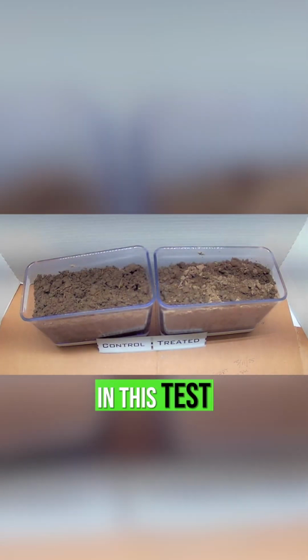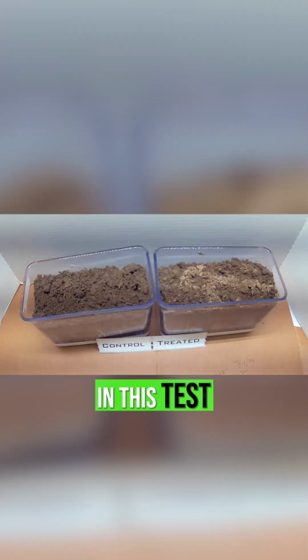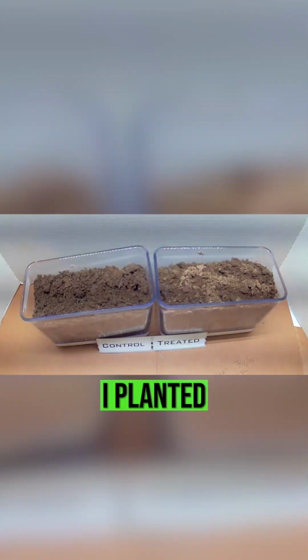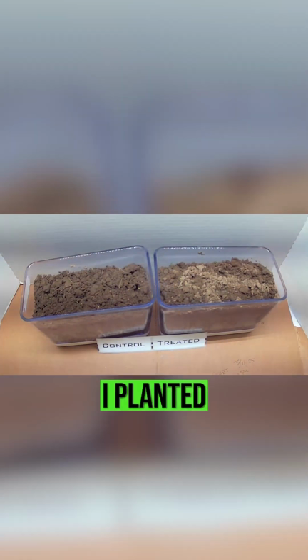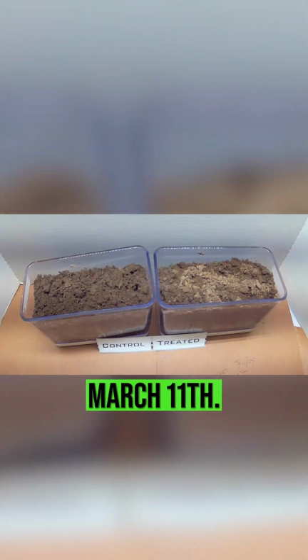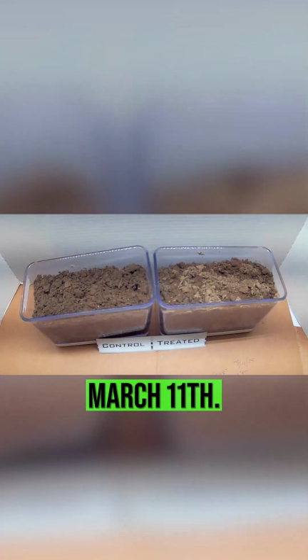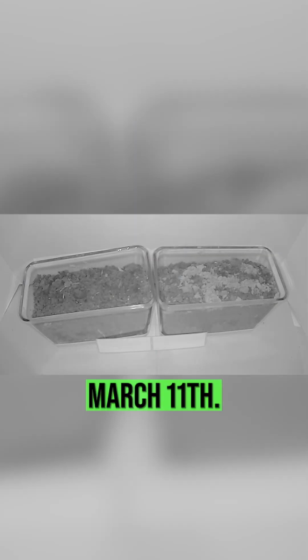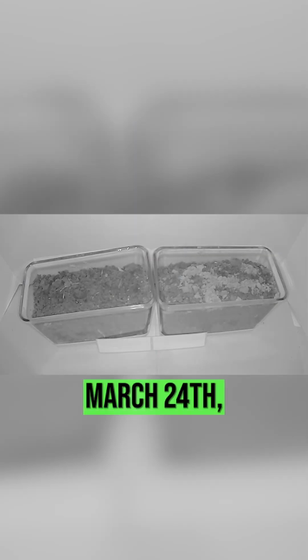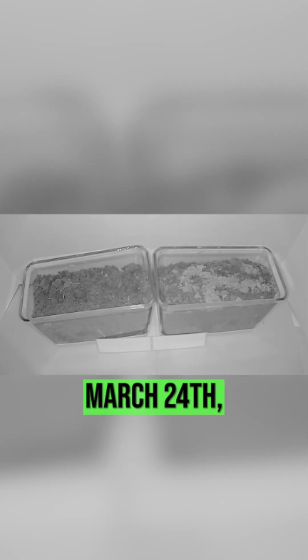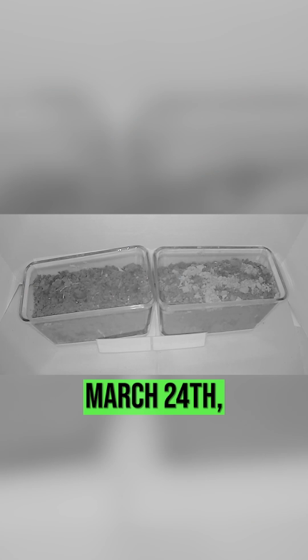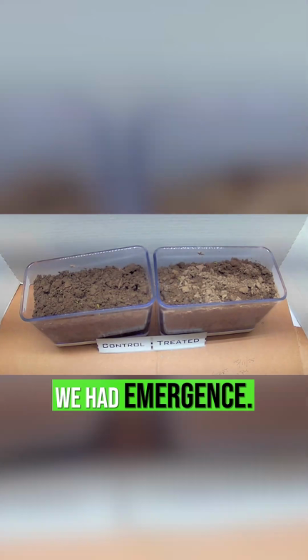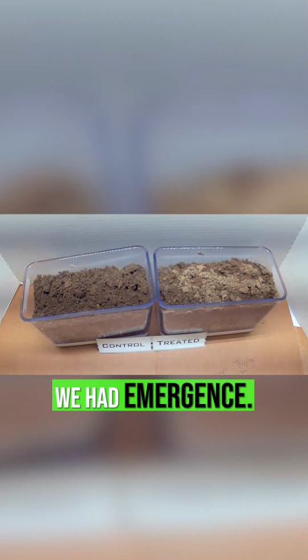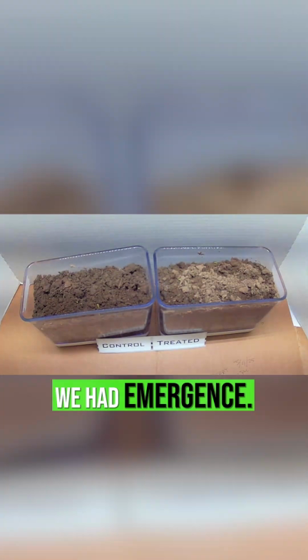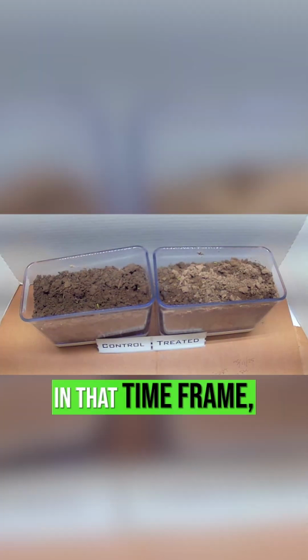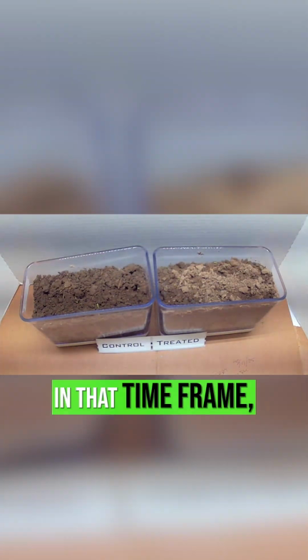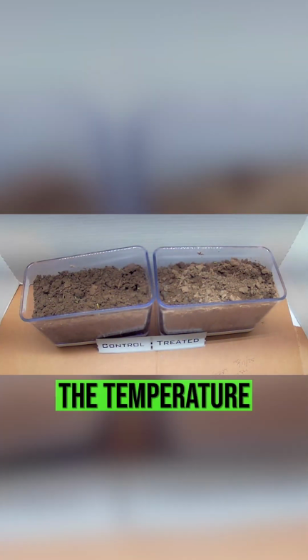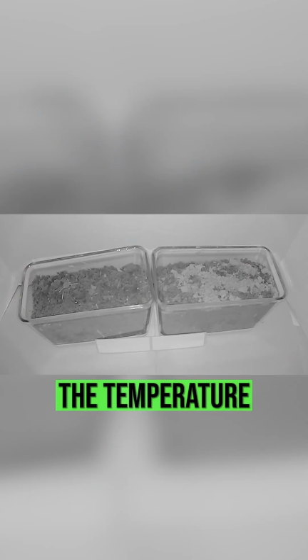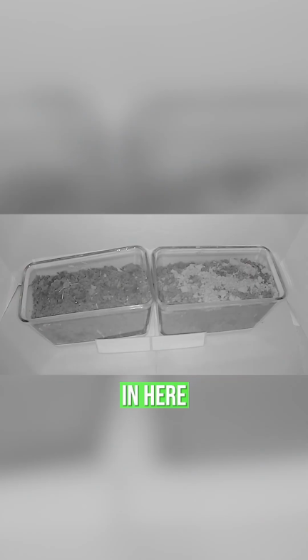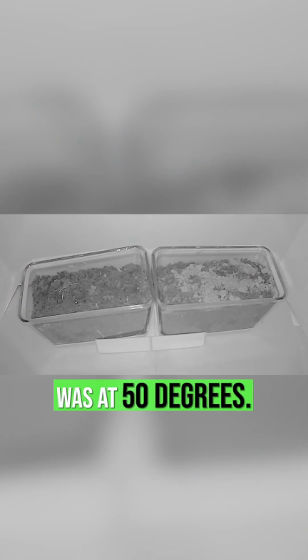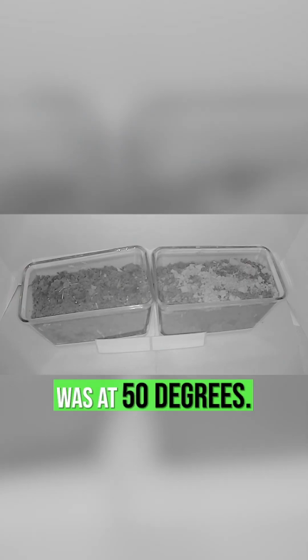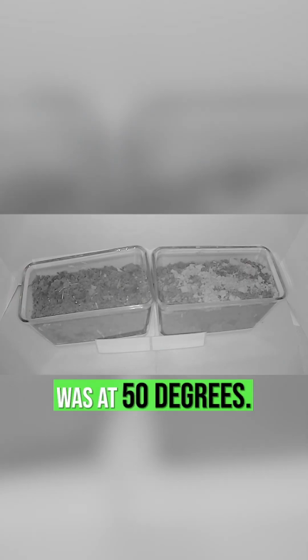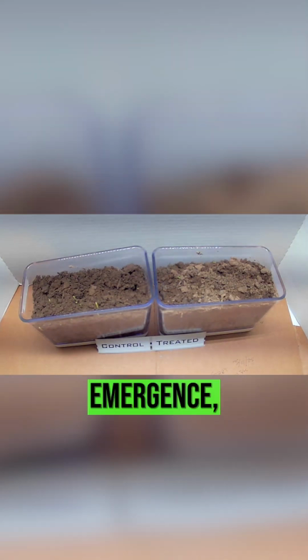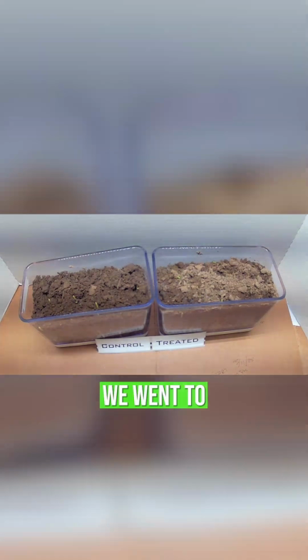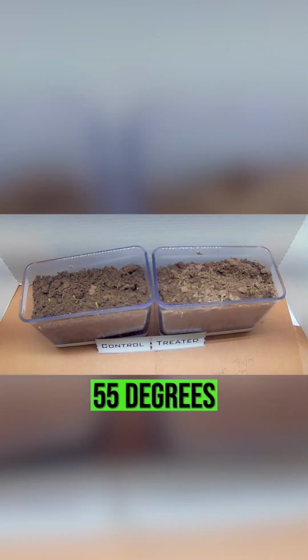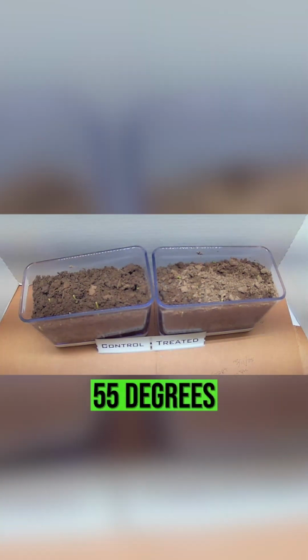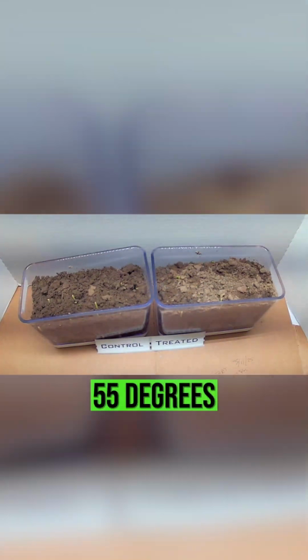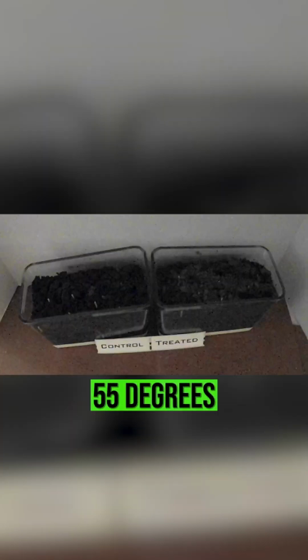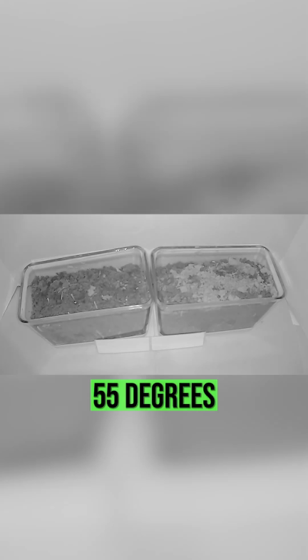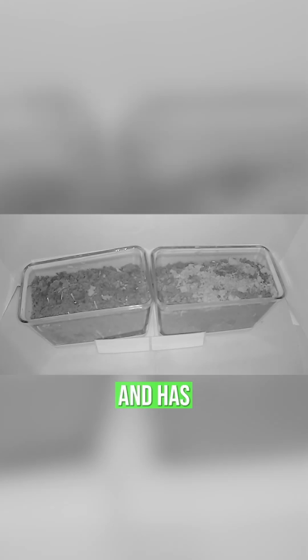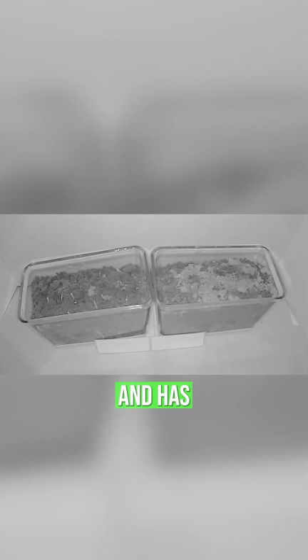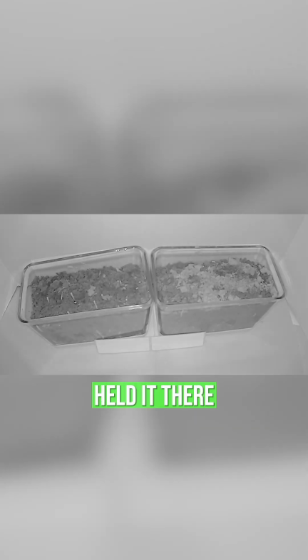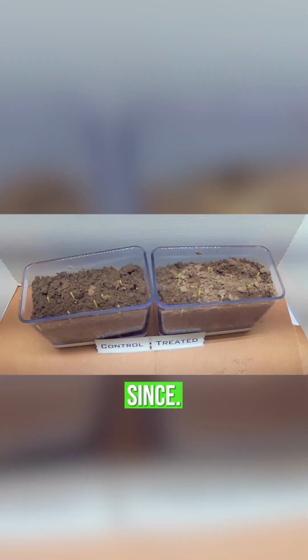In this test, I planted March 11th. March 24th, we had emergence. In that time frame, the temperature in here was at 50 degrees. Once we had emergence, we went to 55 degrees and held it there since.